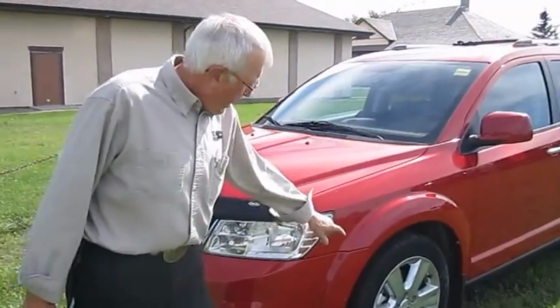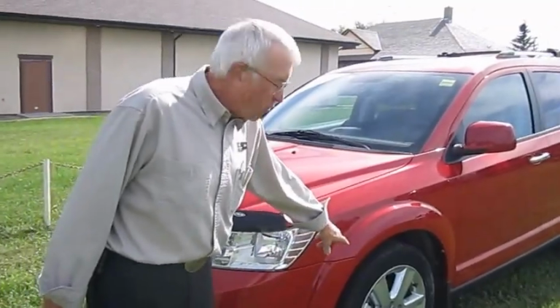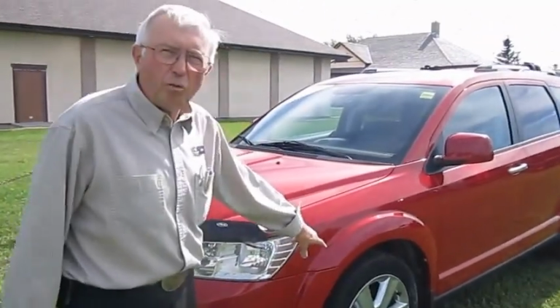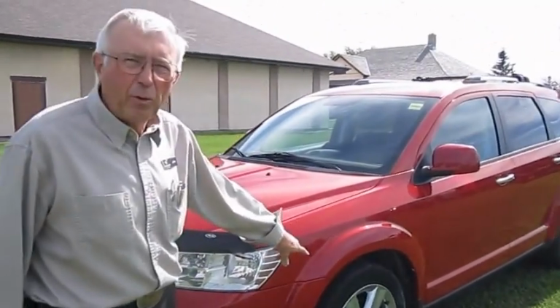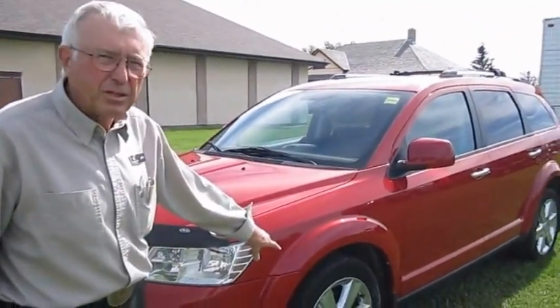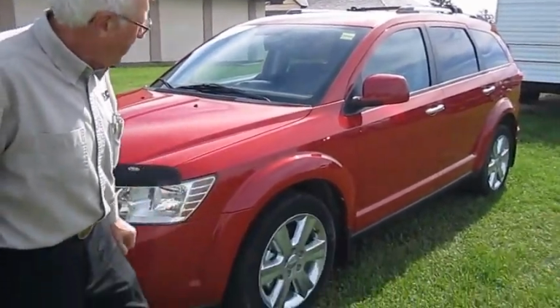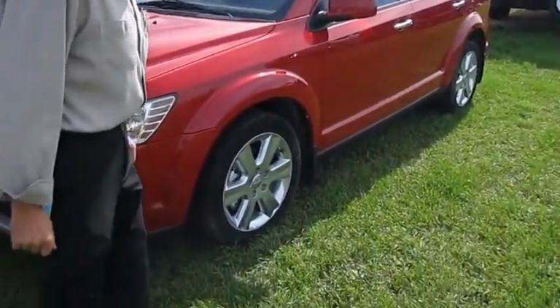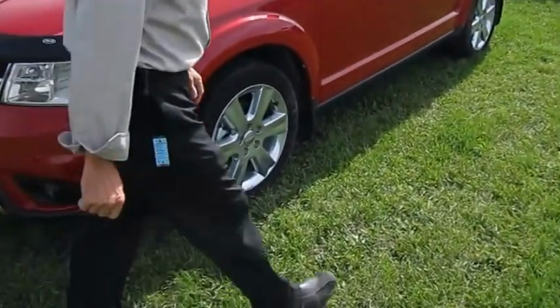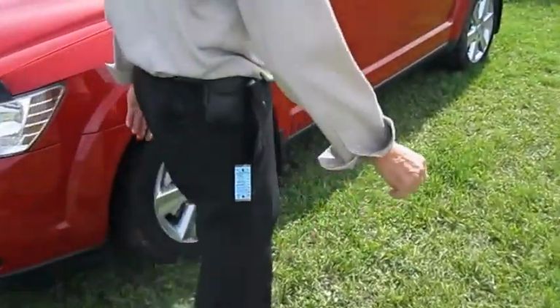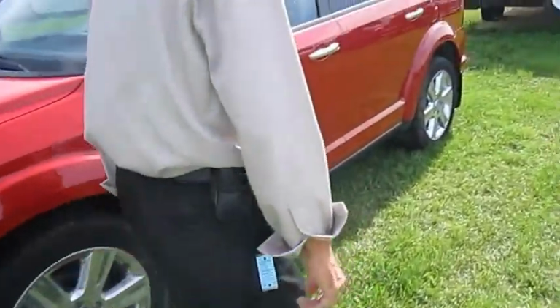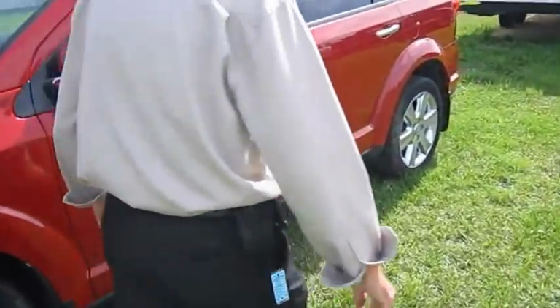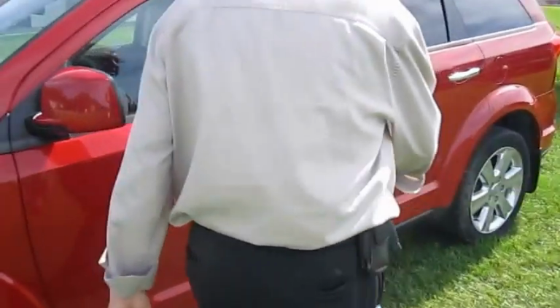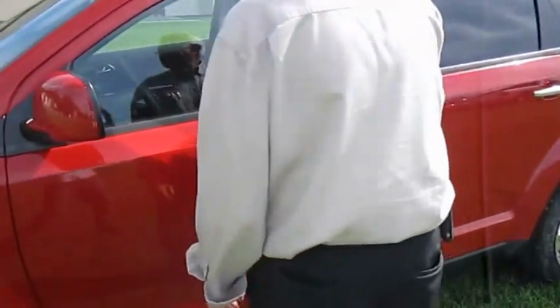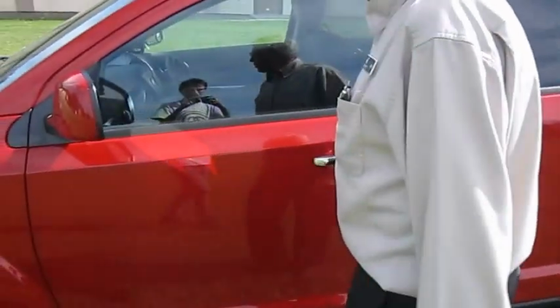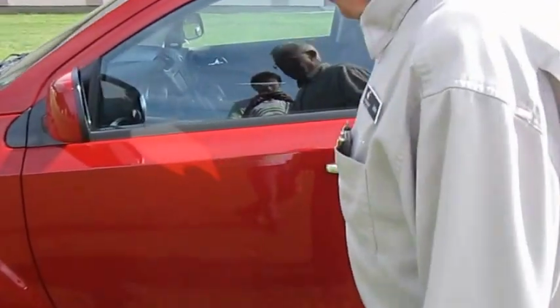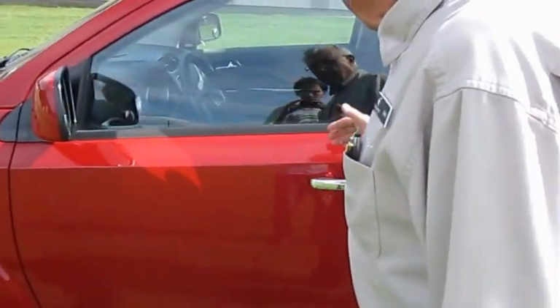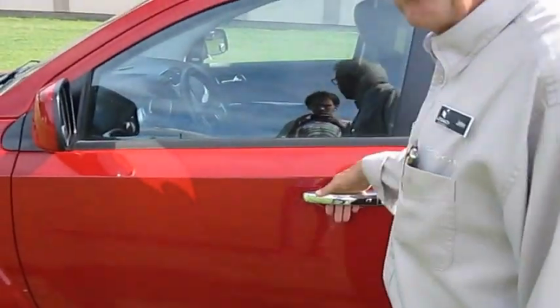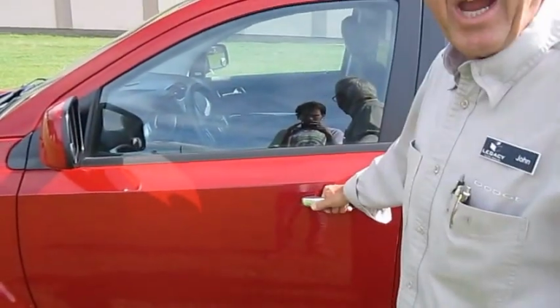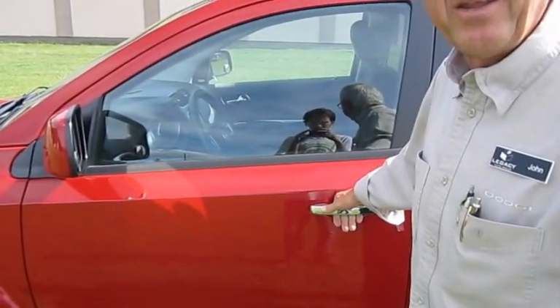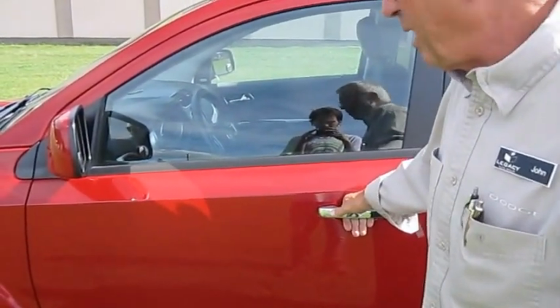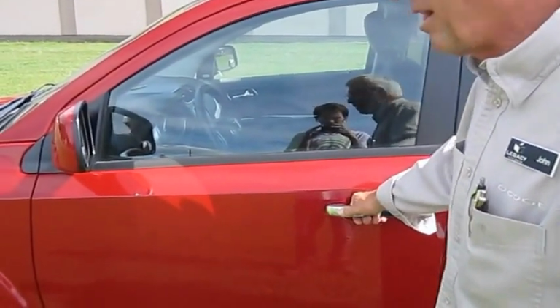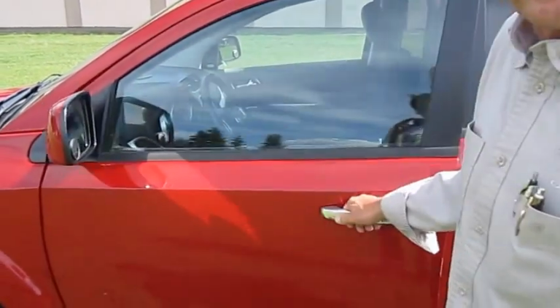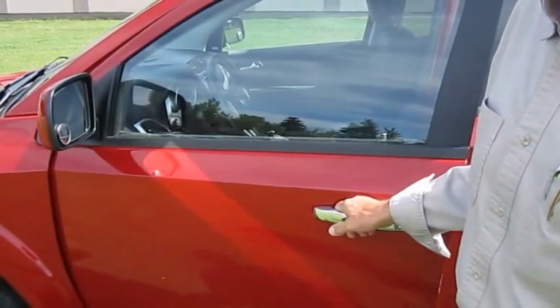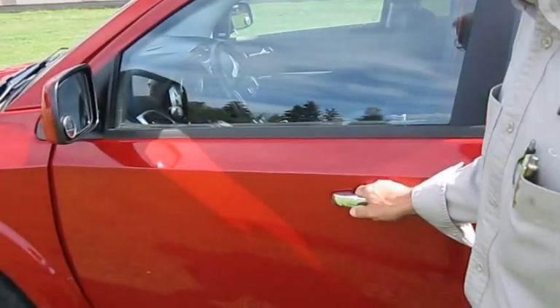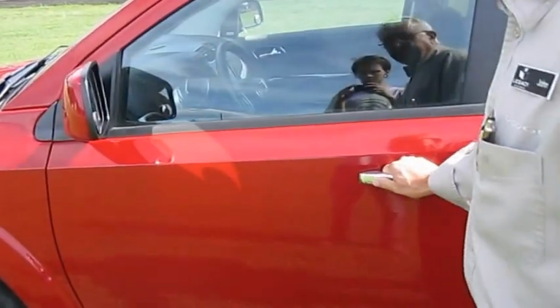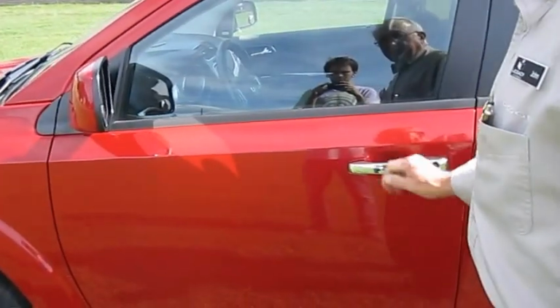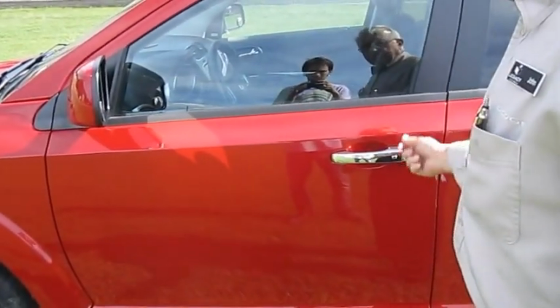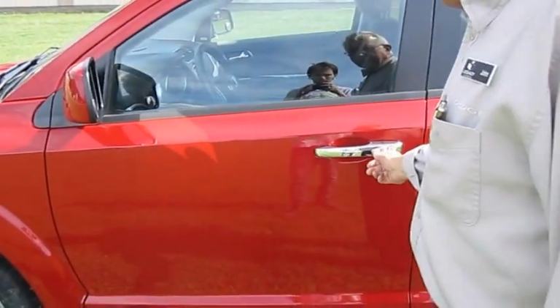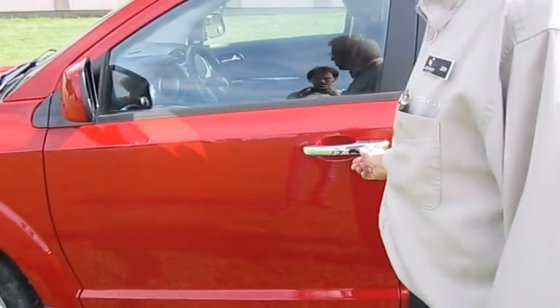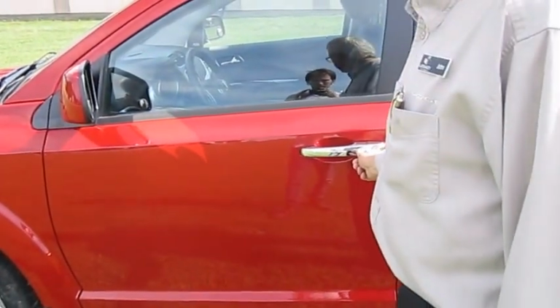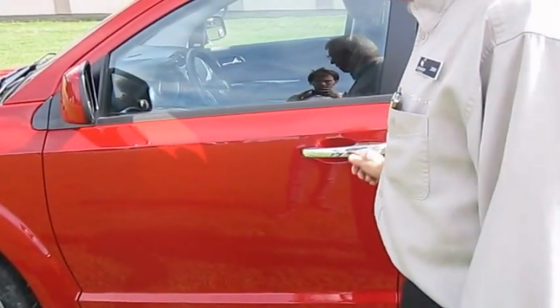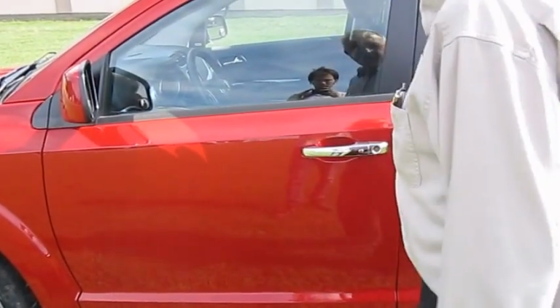It has the chrome clad wheels. Moving to the back here, it also has the passive entry. All you have to do is put your hand in the handle here and it unlocks for you. And then to lock it back up again, you just push this button back here.